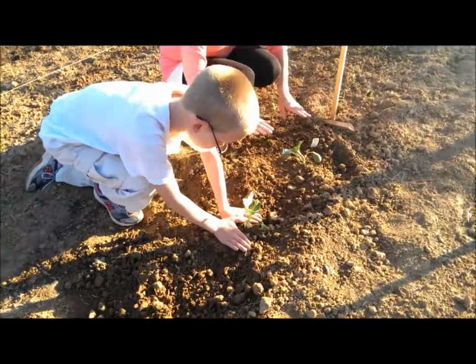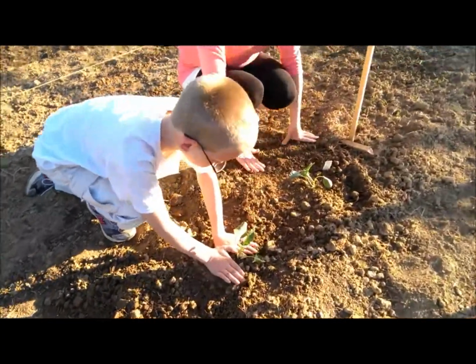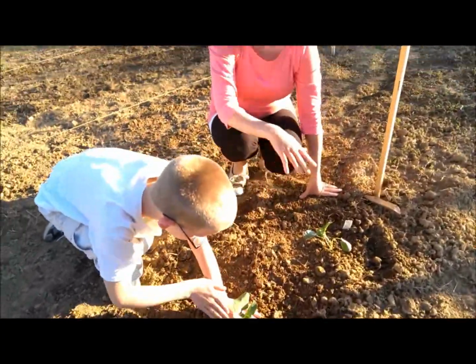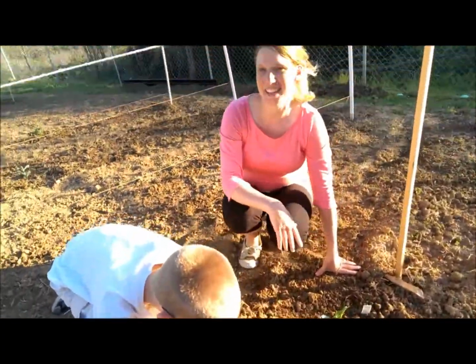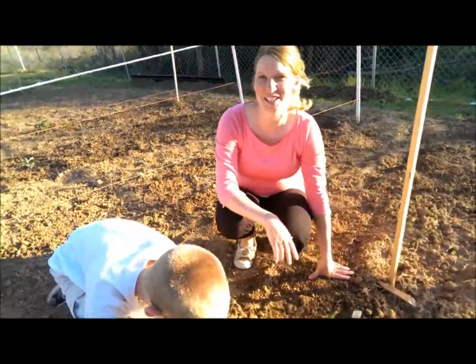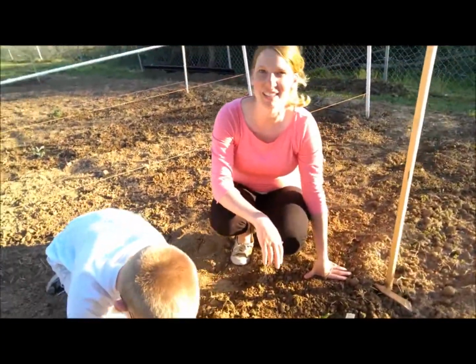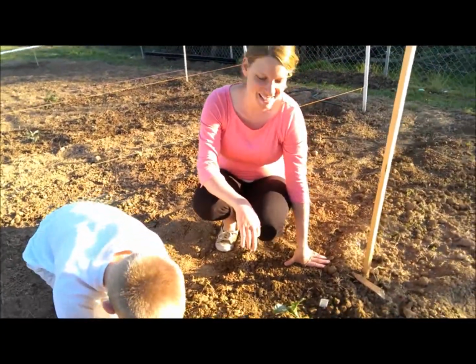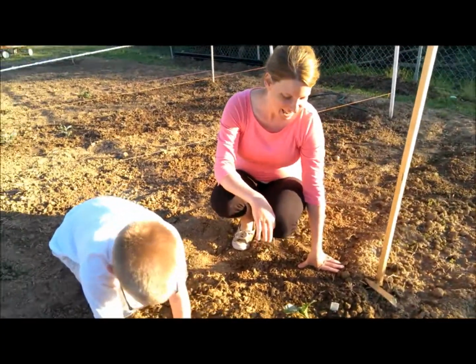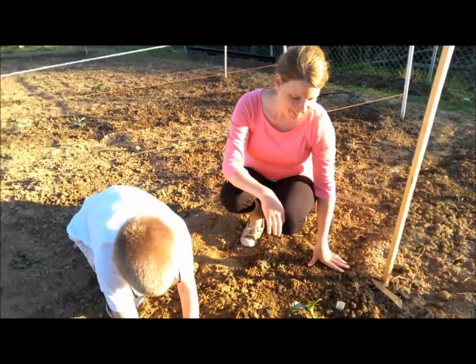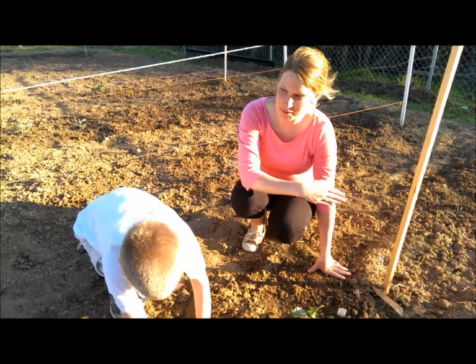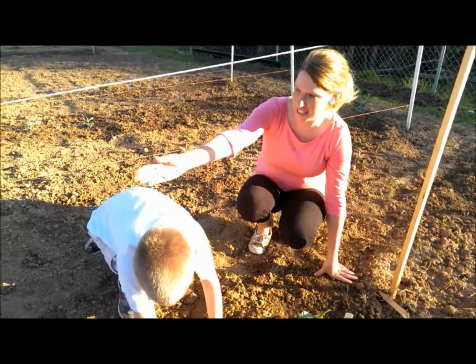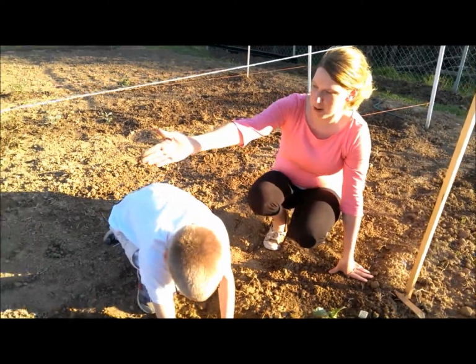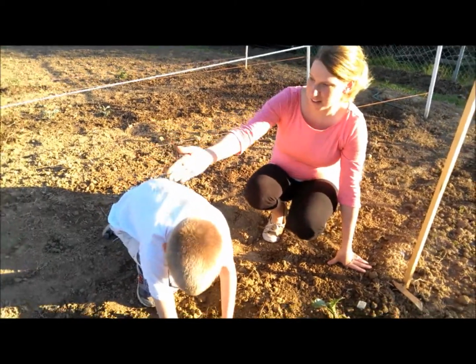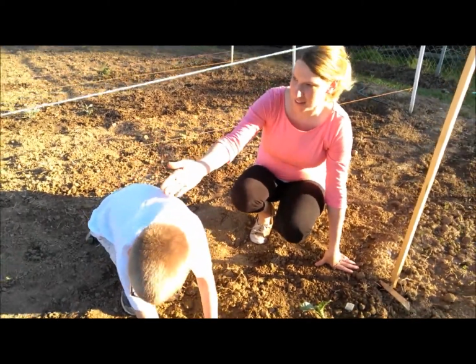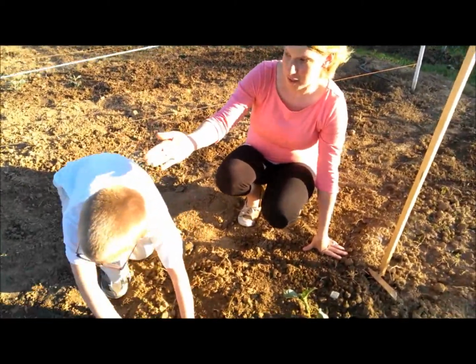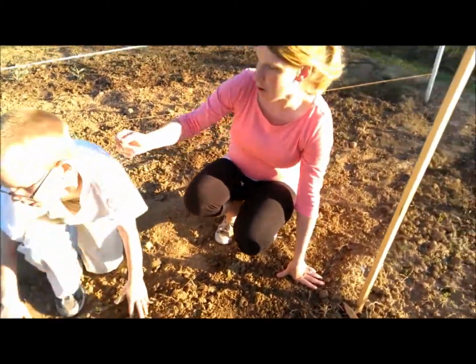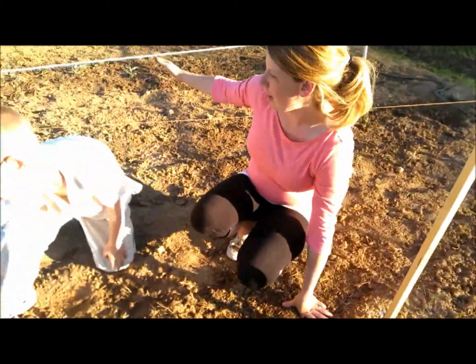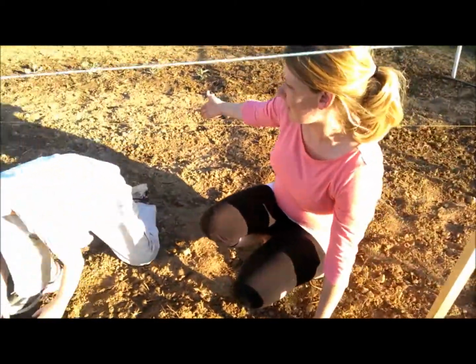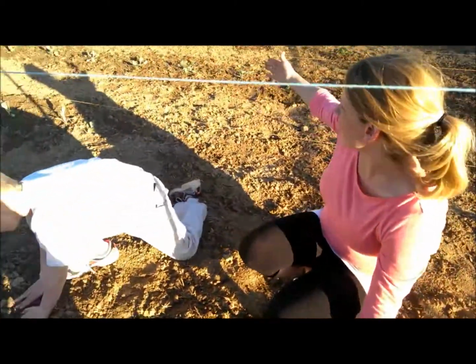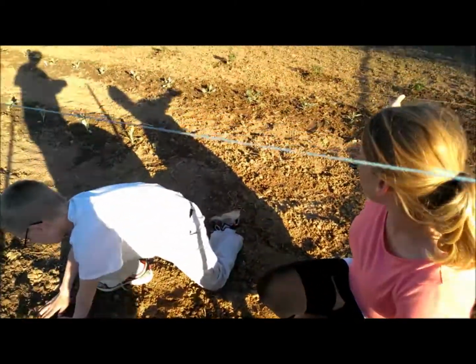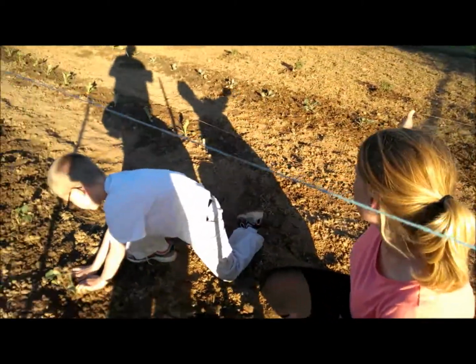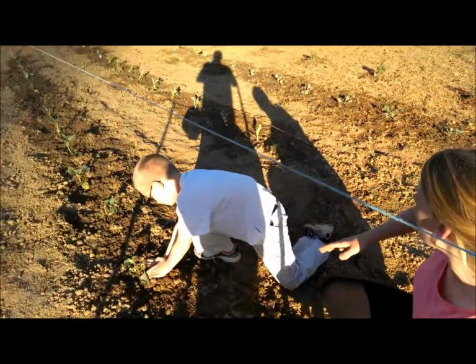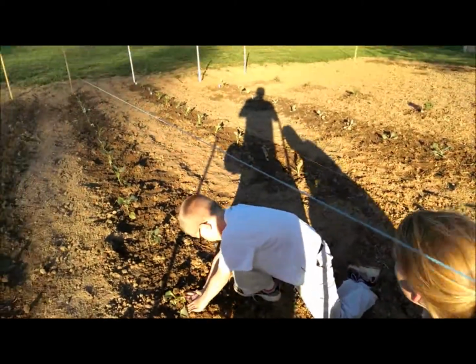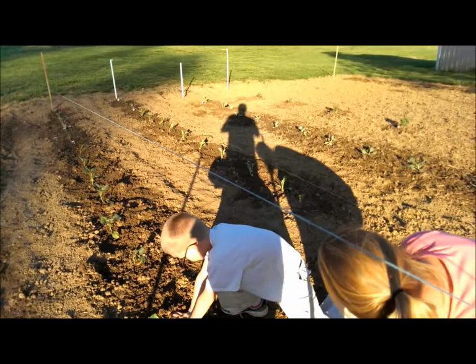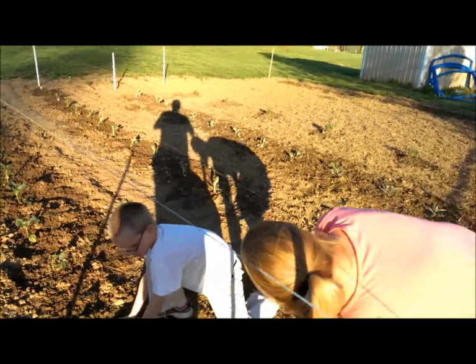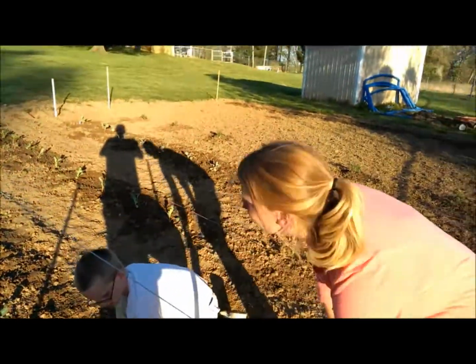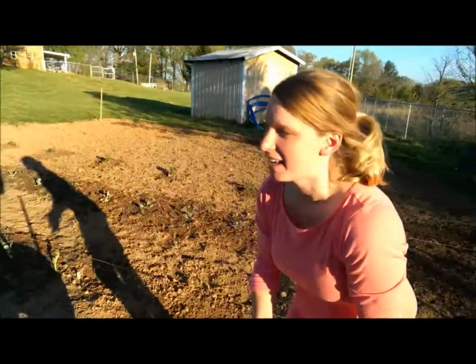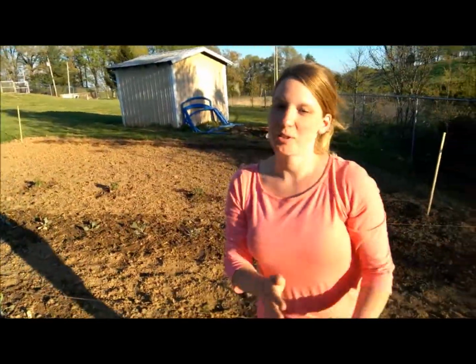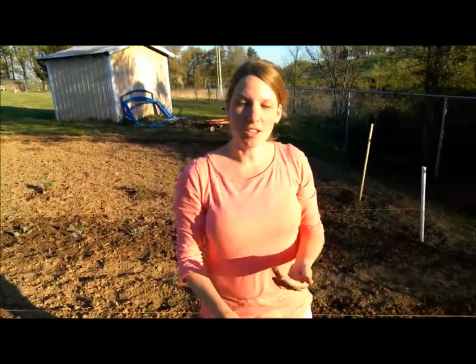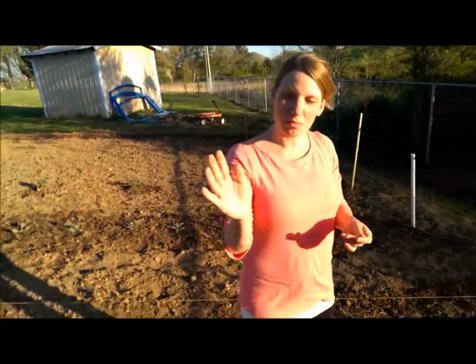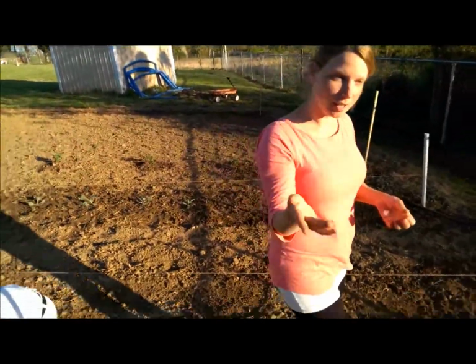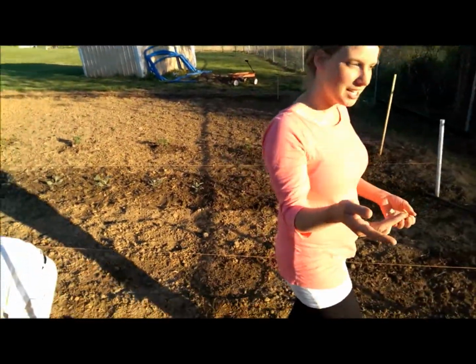We had to replant our broccoli — nine more of them — nine more cauliflower and nine more cabbage. We also replanted our peas.